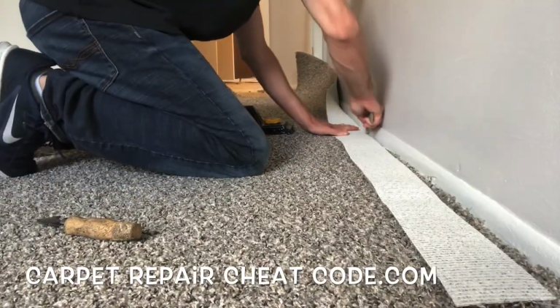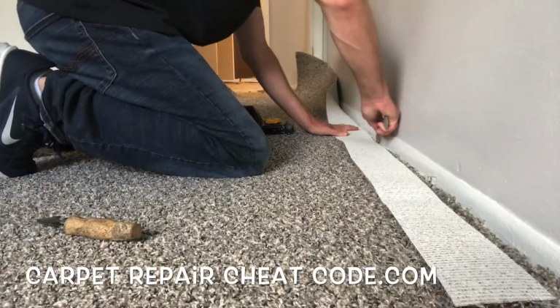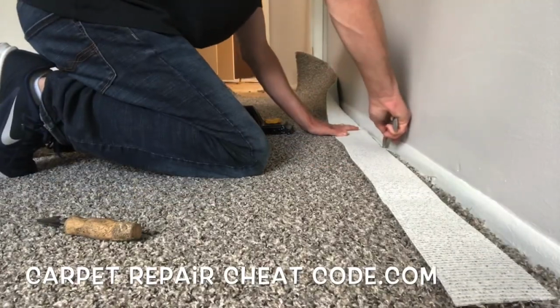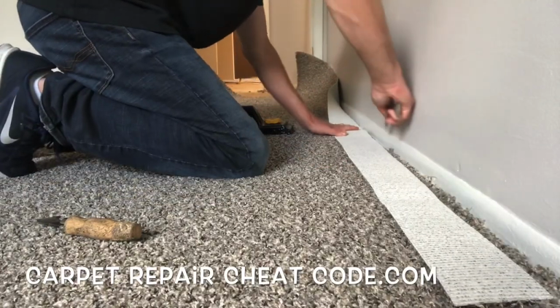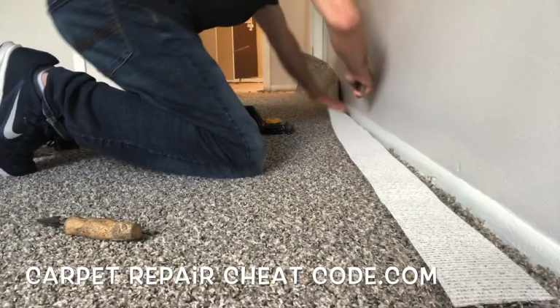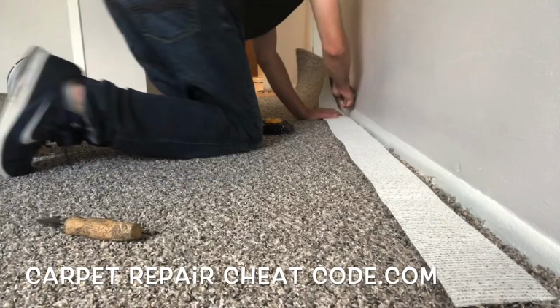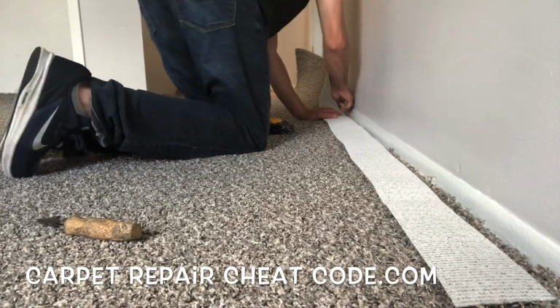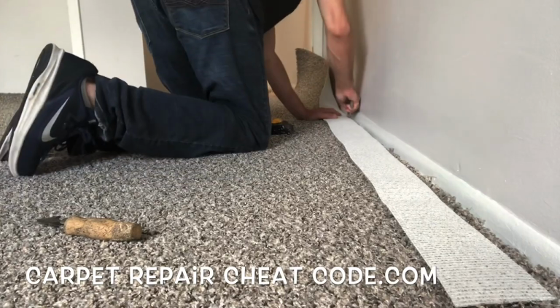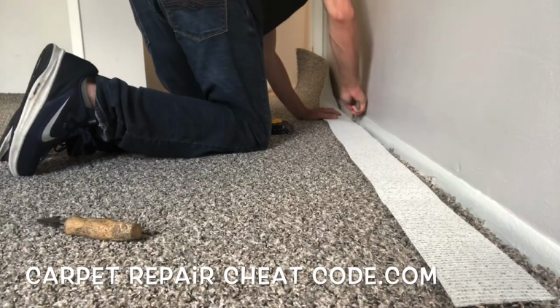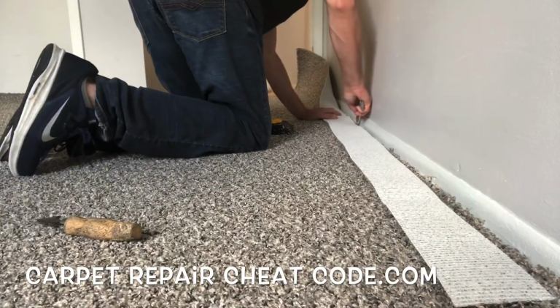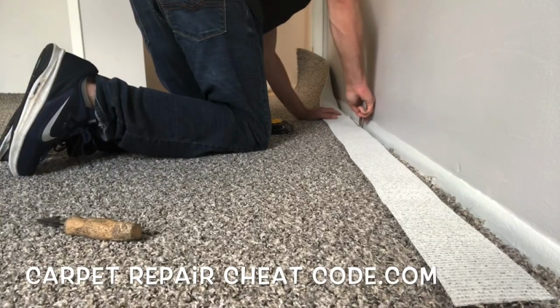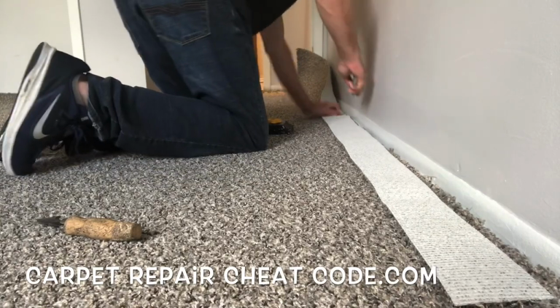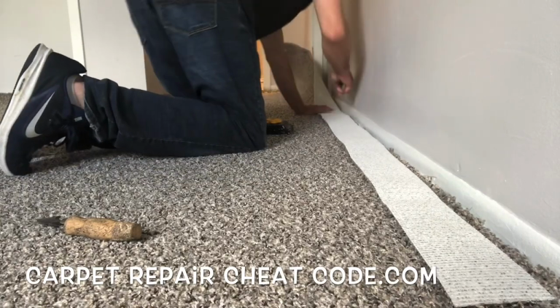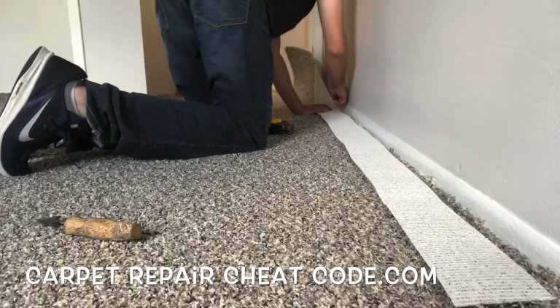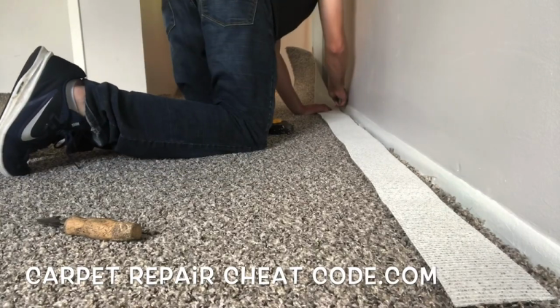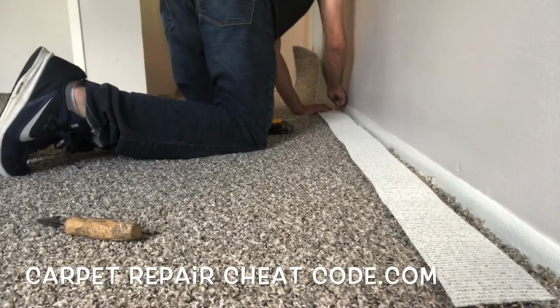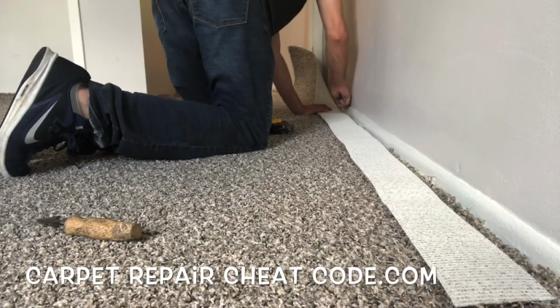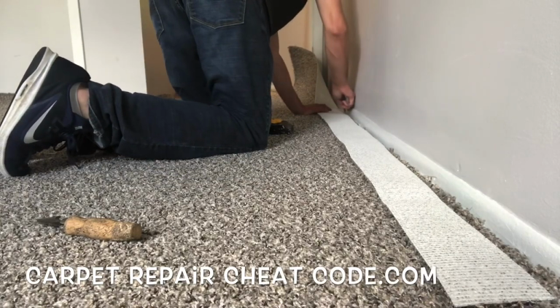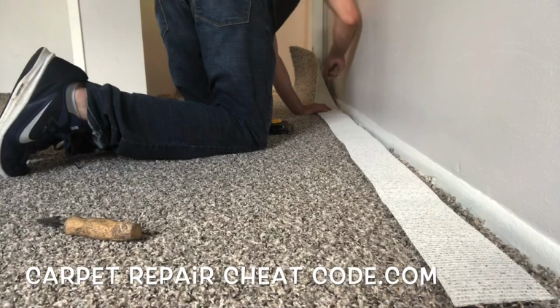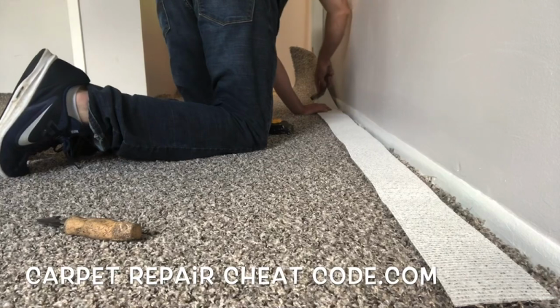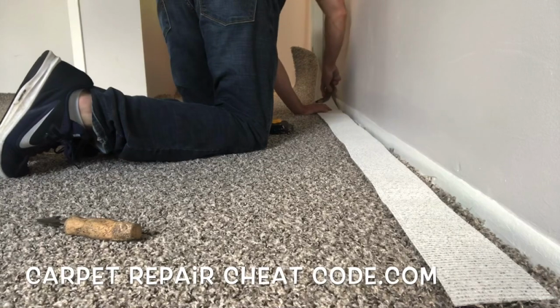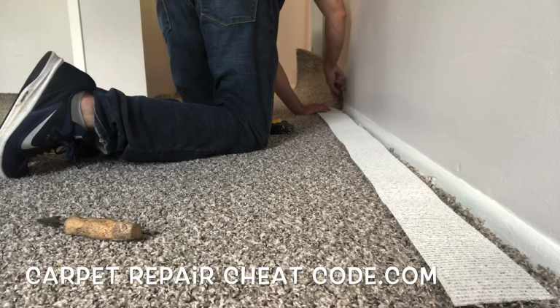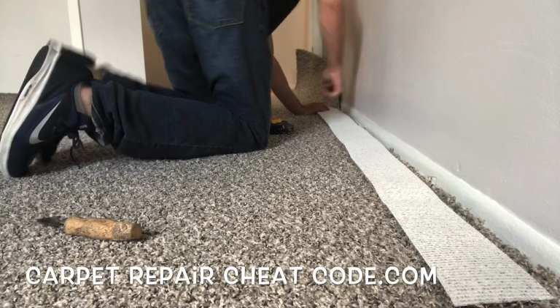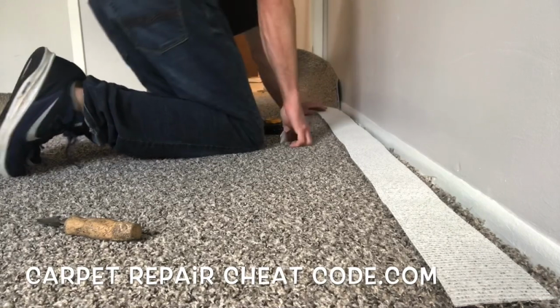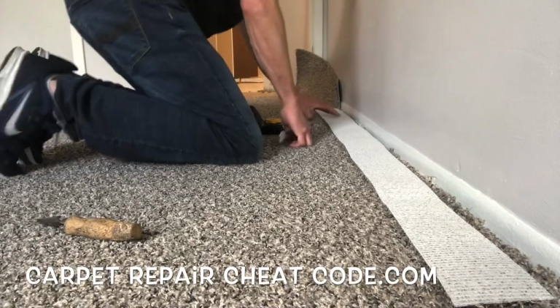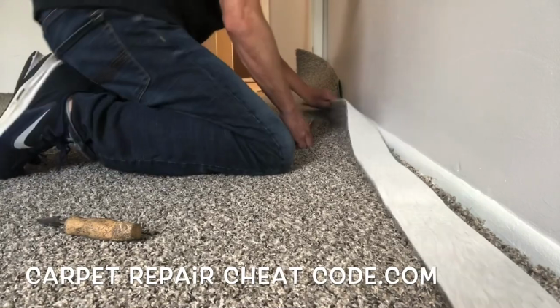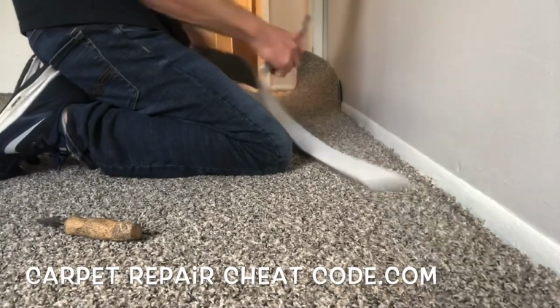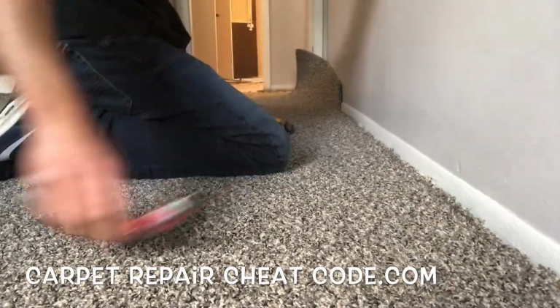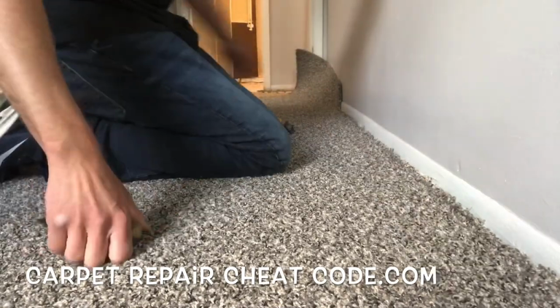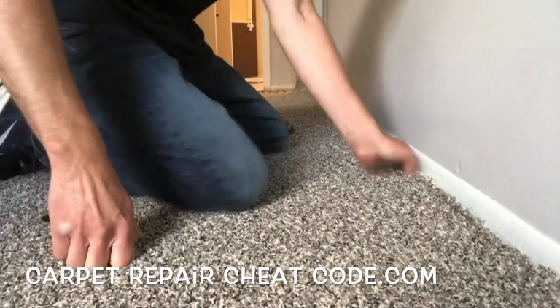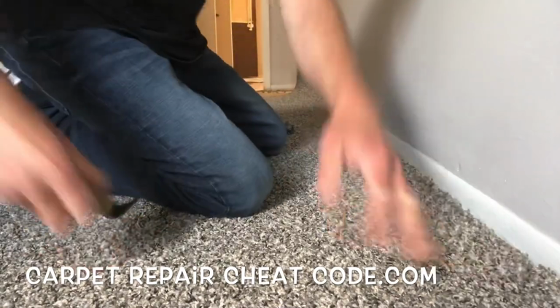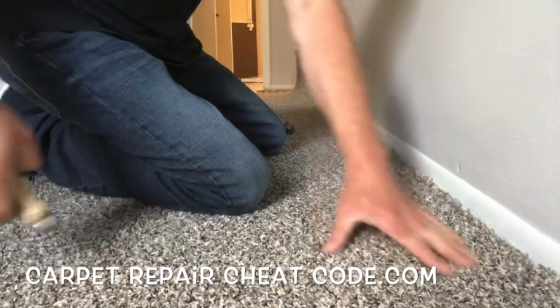Next, we're peeling it back and we're going to go ahead and trim the carpet down with our knife. Watch those fingertips — don't cut yourself and then blame it on me. Once we cut all that down, we're going to get that excess out of the way, tuck it in, and we're good to go.